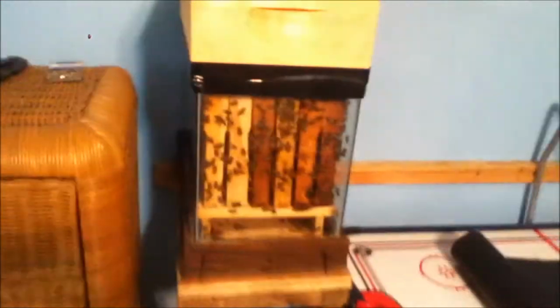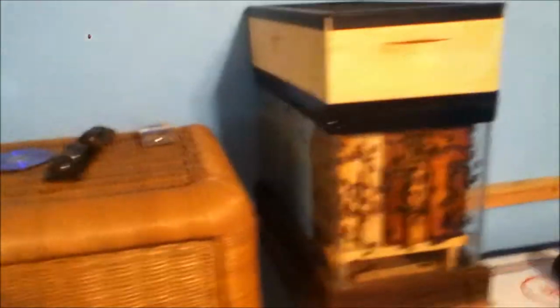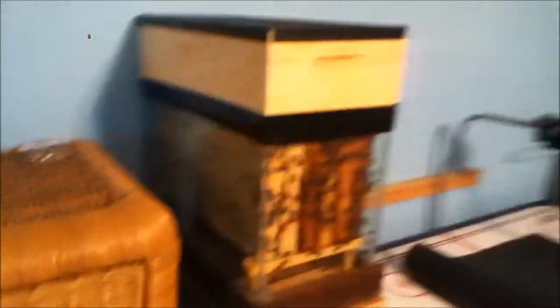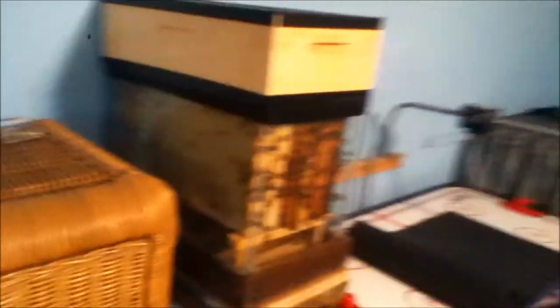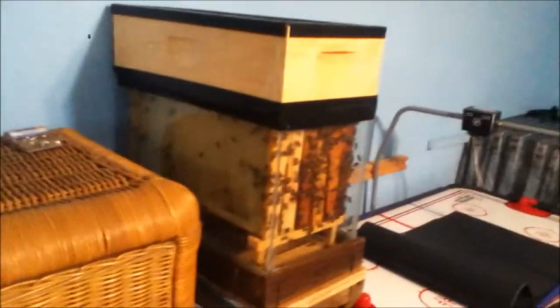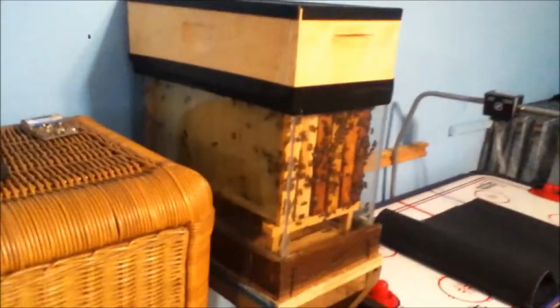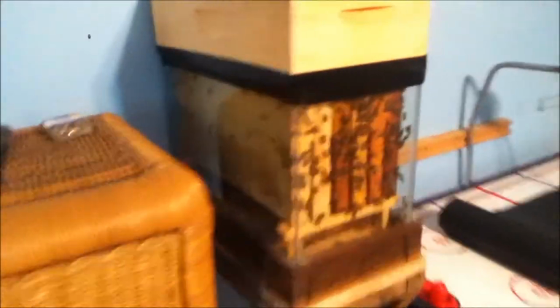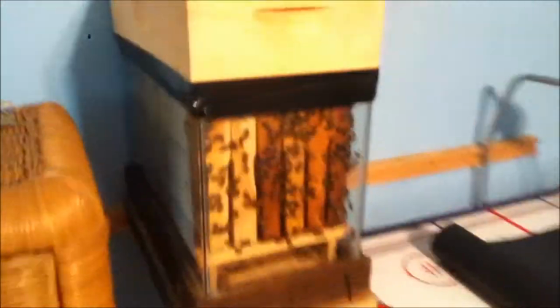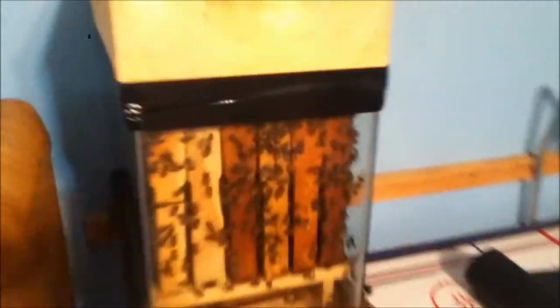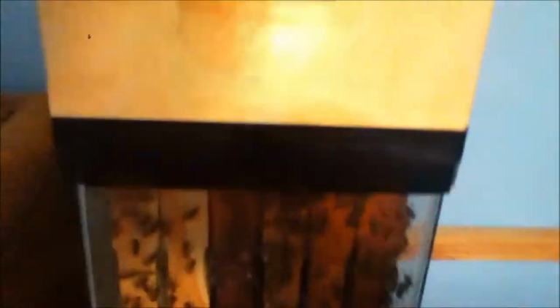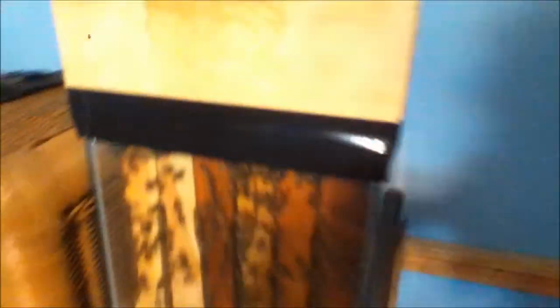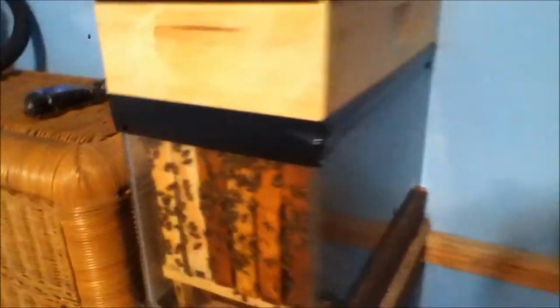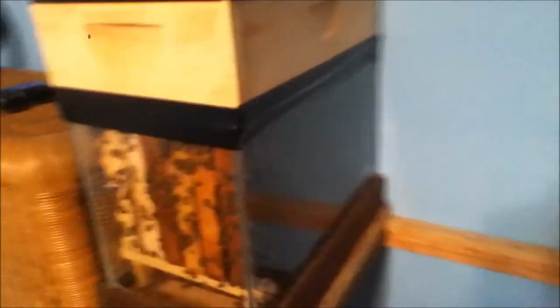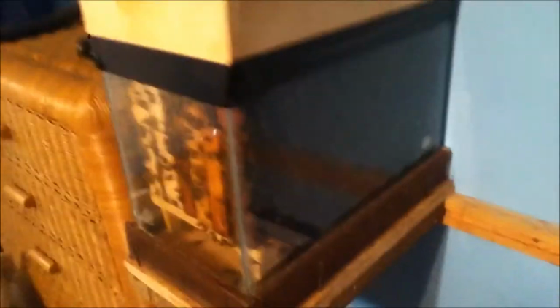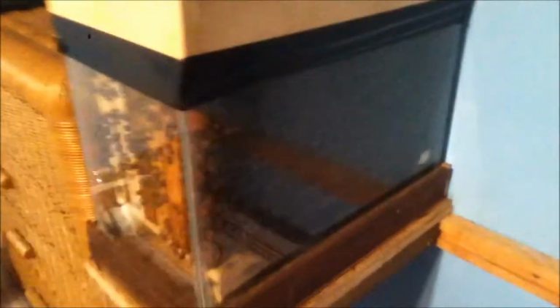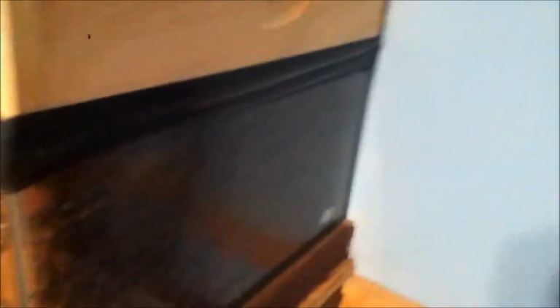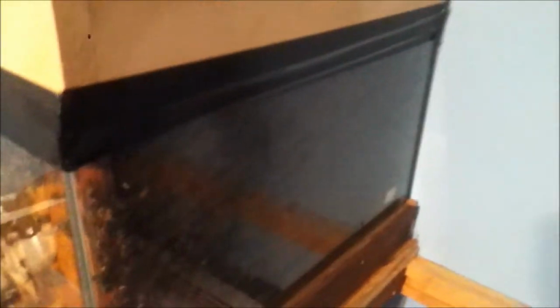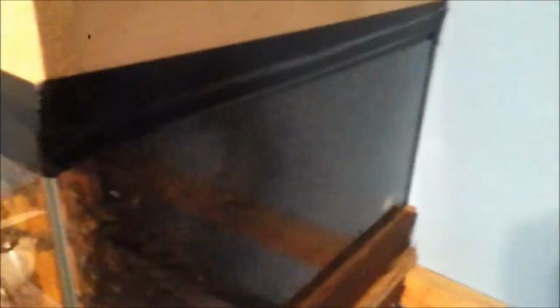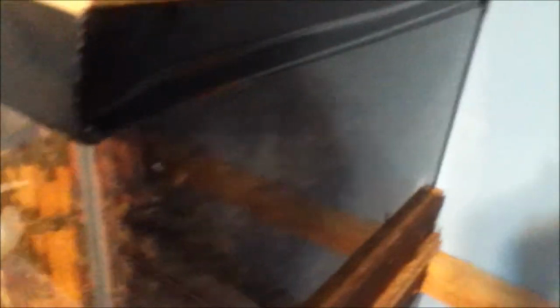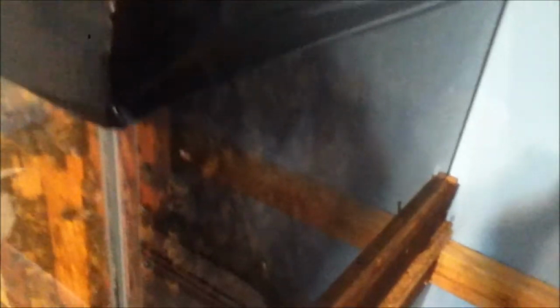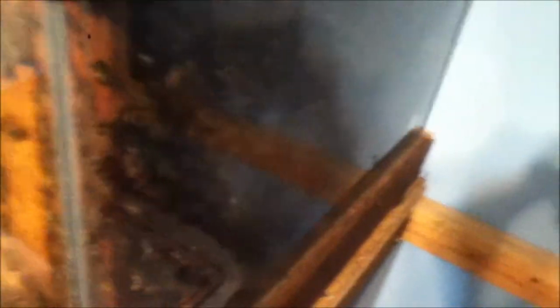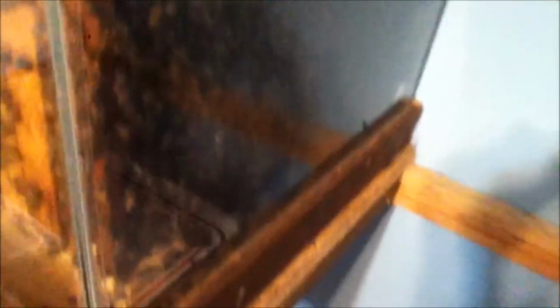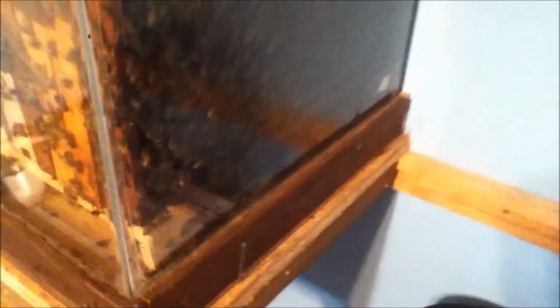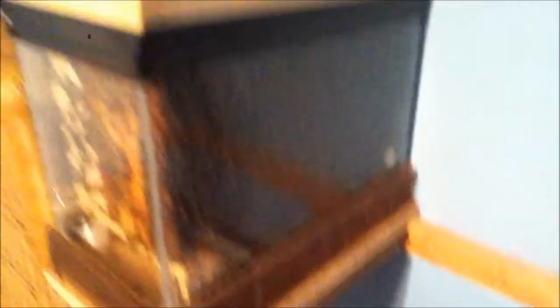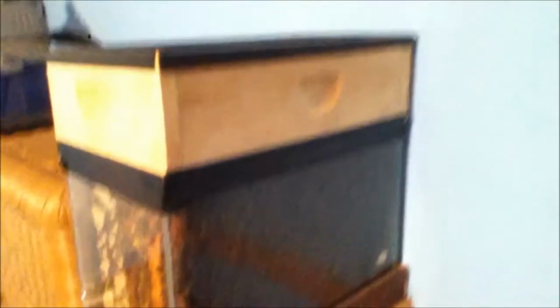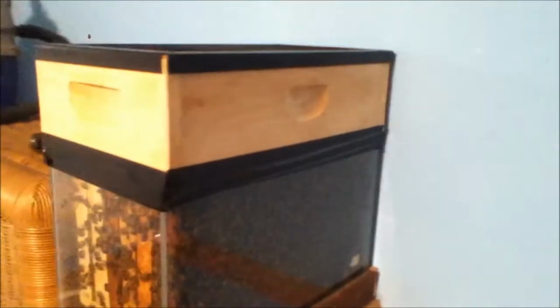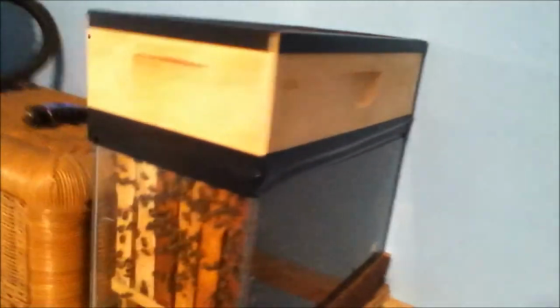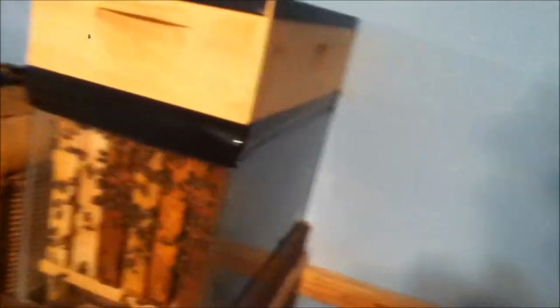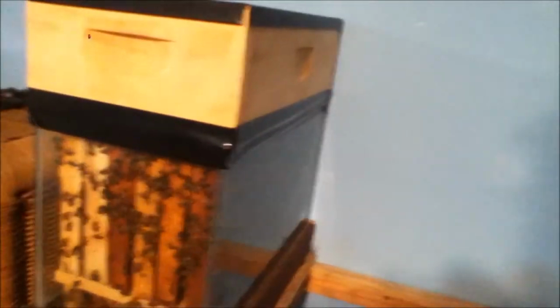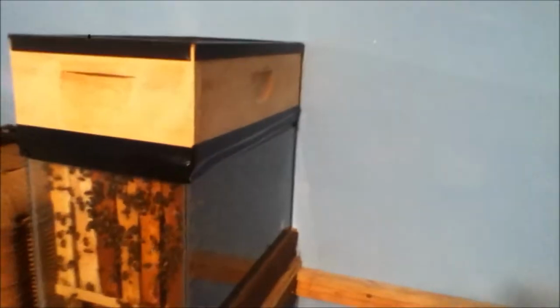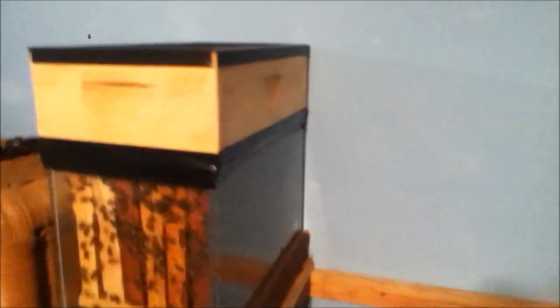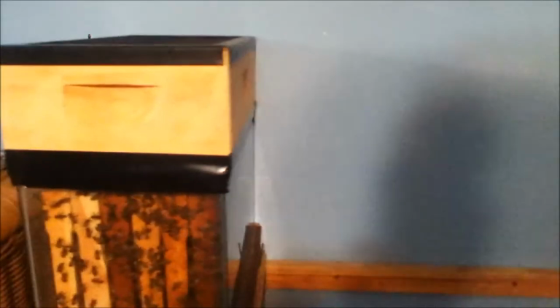We have other videos on here if you haven't already checked them out about how to make this hive. Go ahead and look at them — I'll have the links to those videos in the description below.